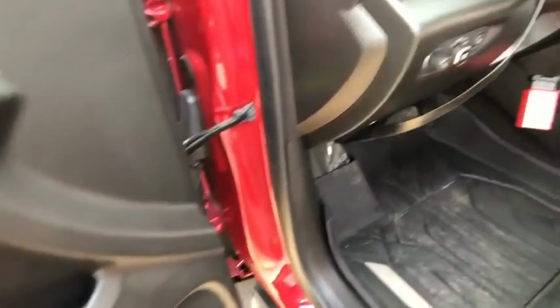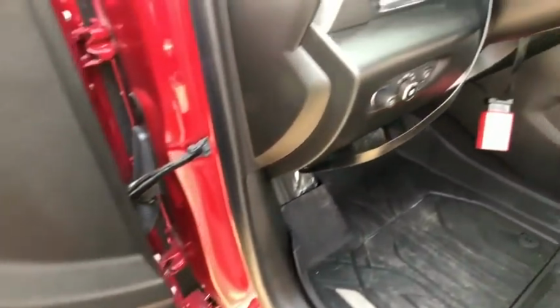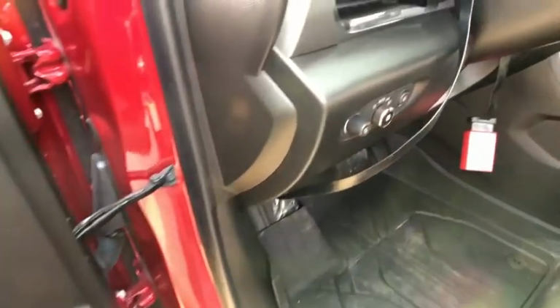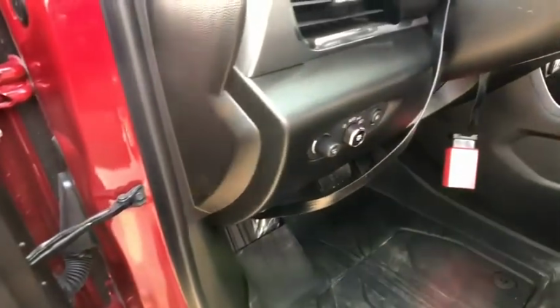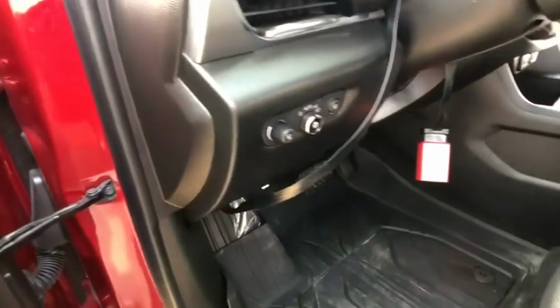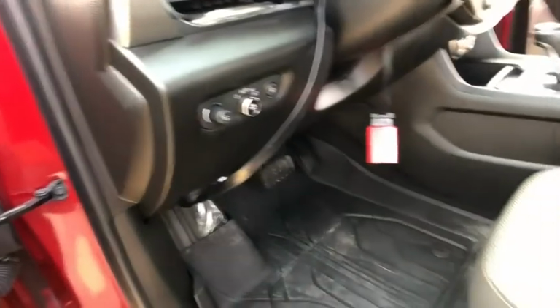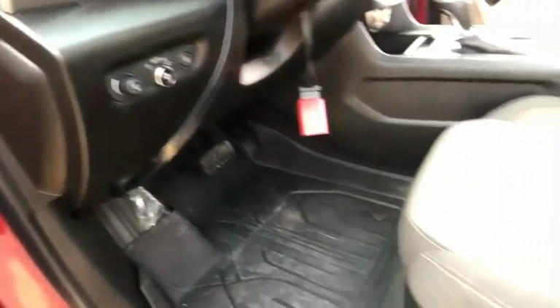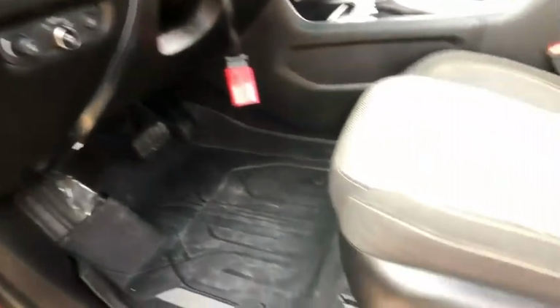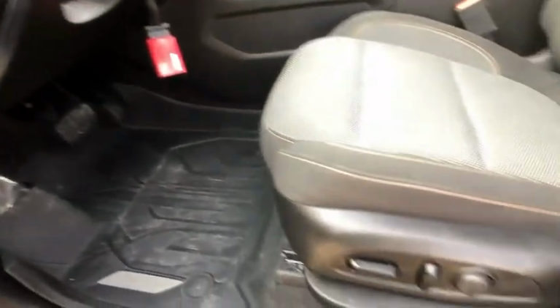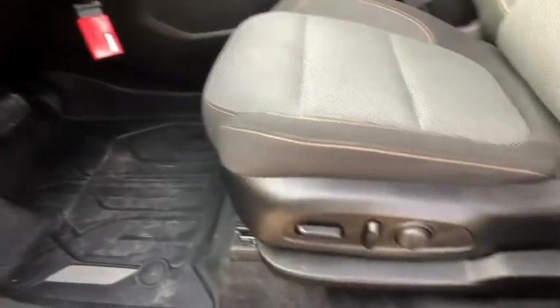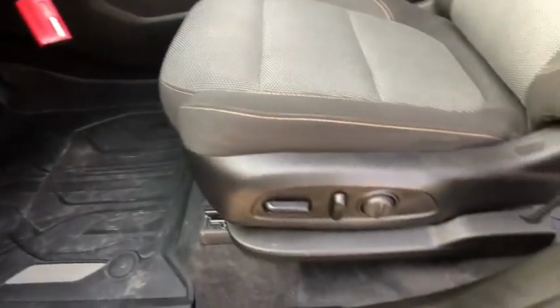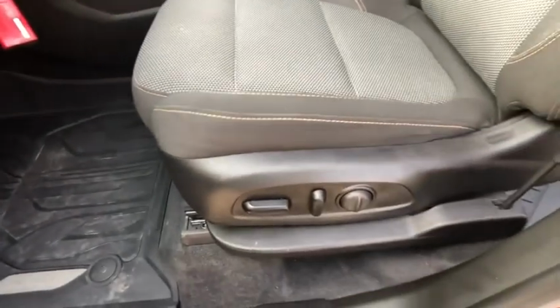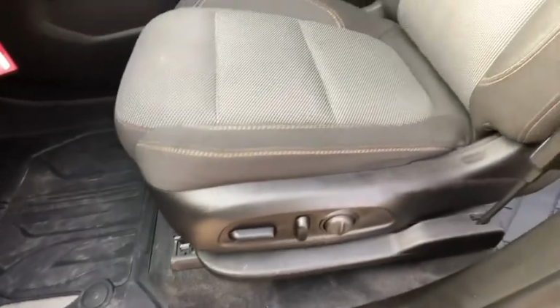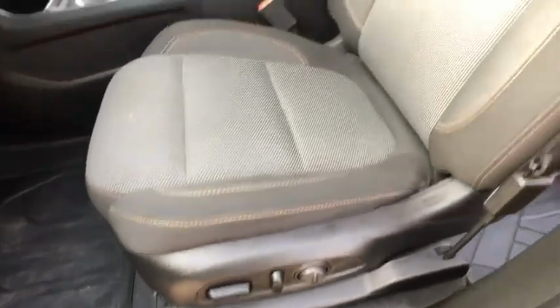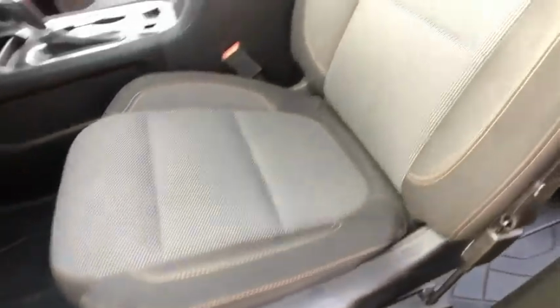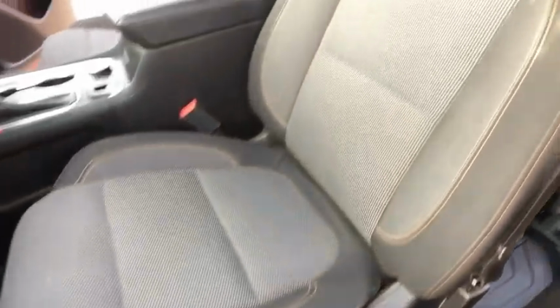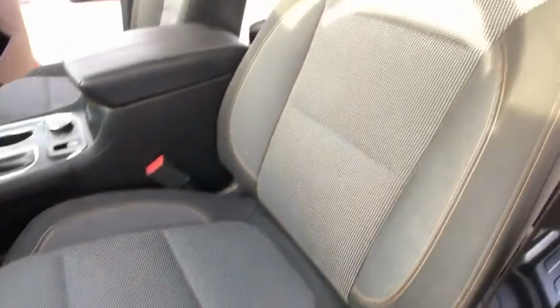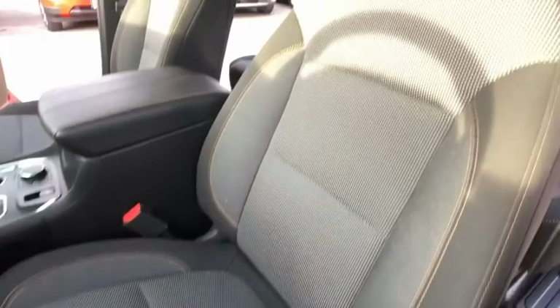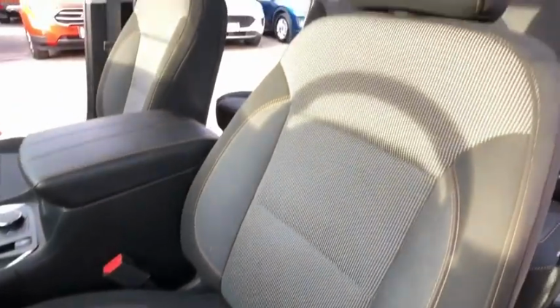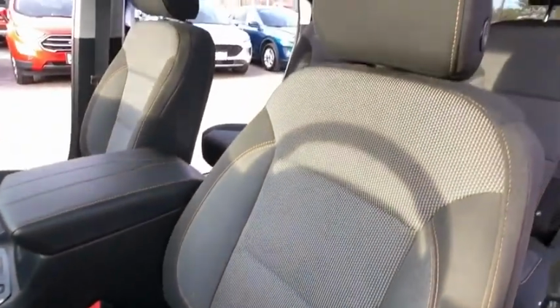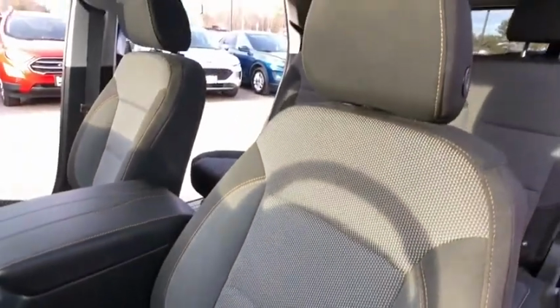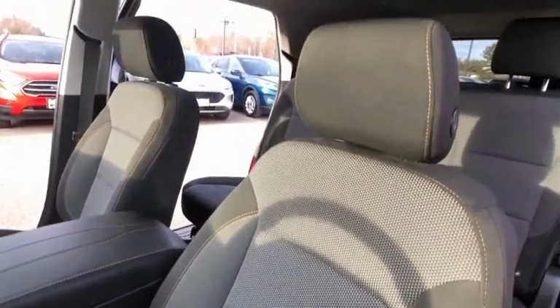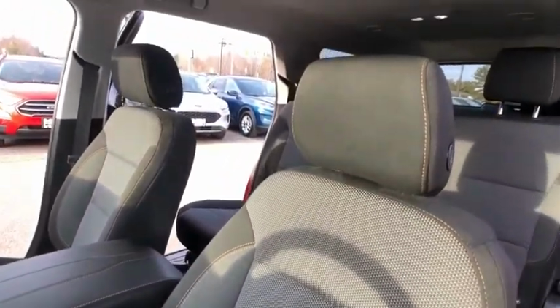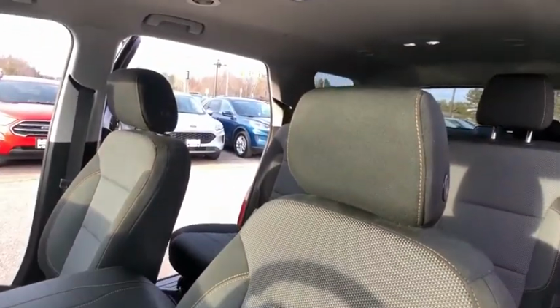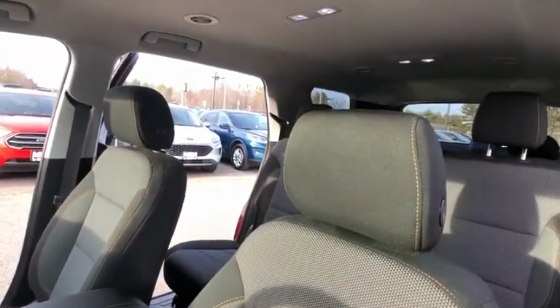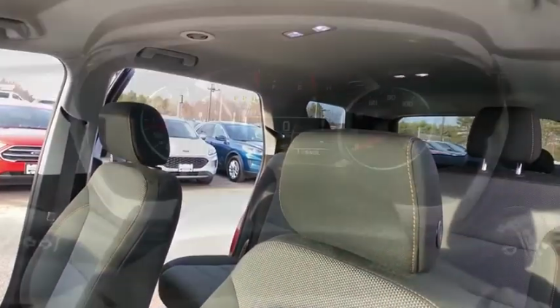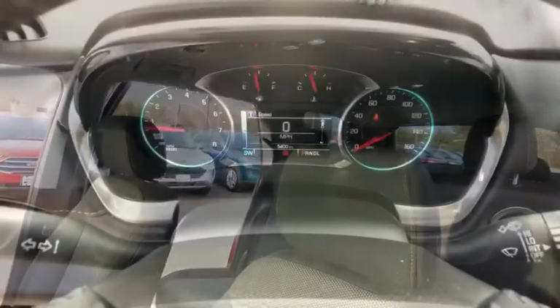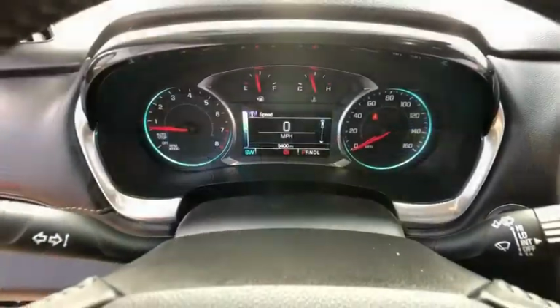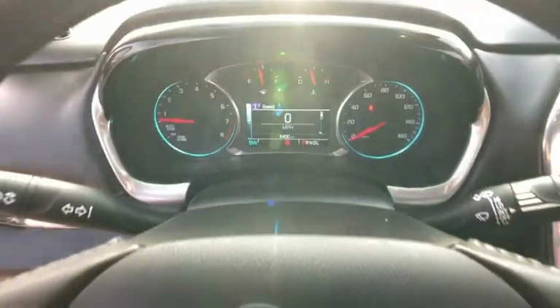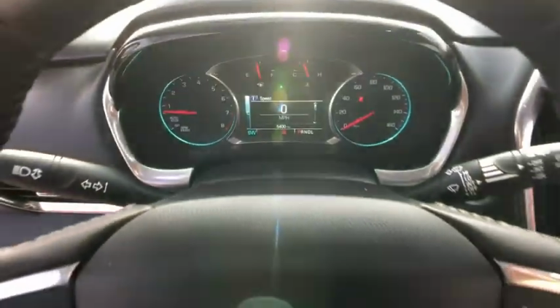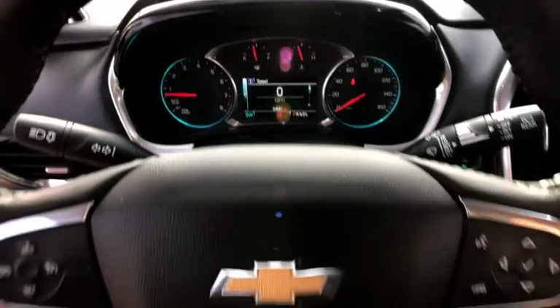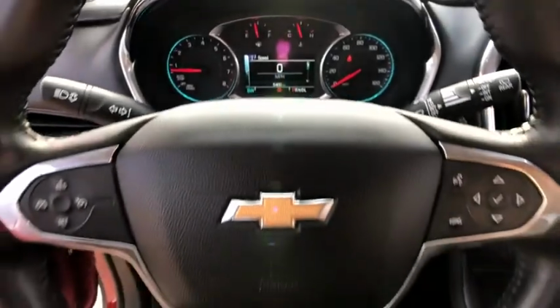Universal garage door opener, compass, security system, fog lights, power windows, rear window defroster, trip computer, heated front seats, electronic stability control, brake assist, and remote keyless entry.